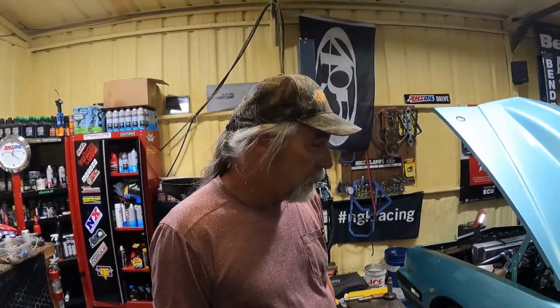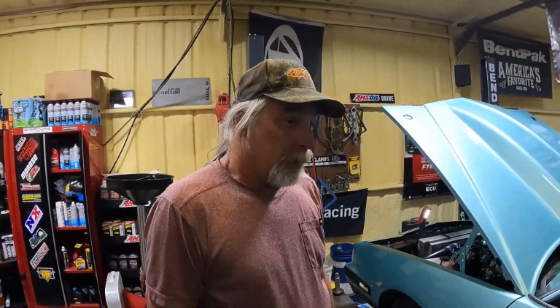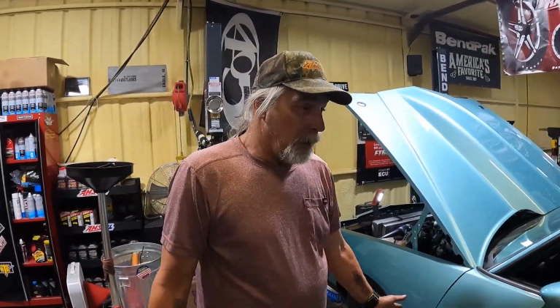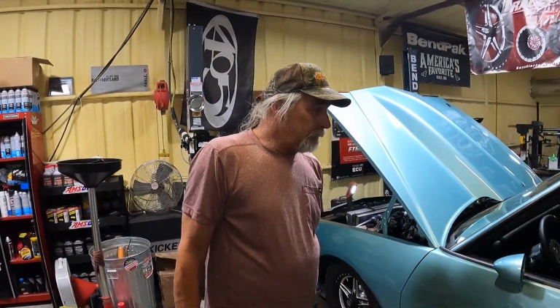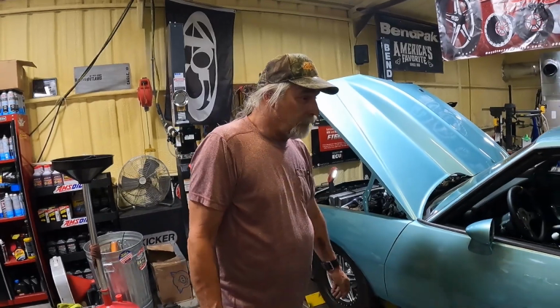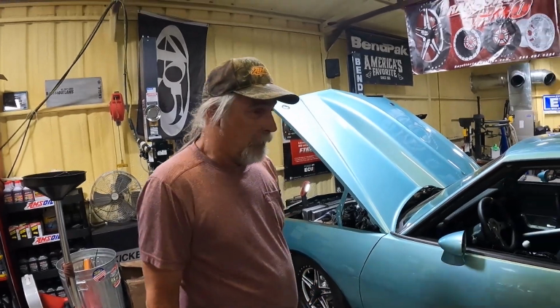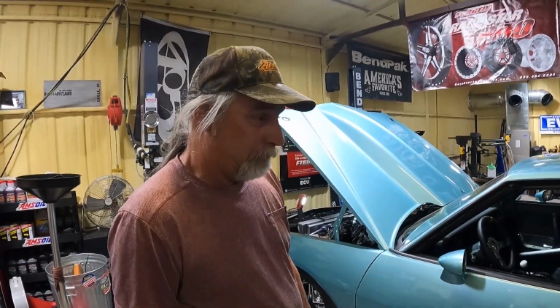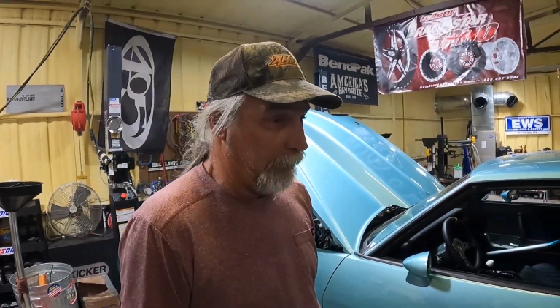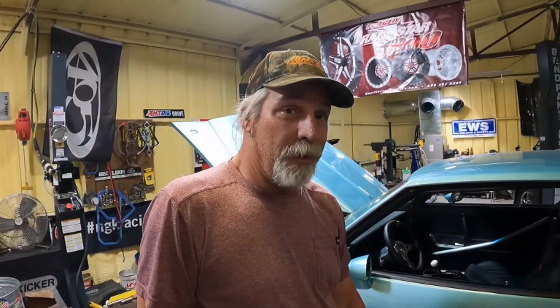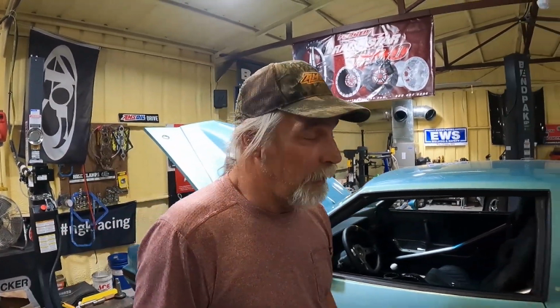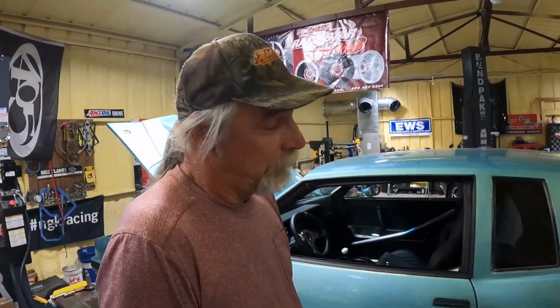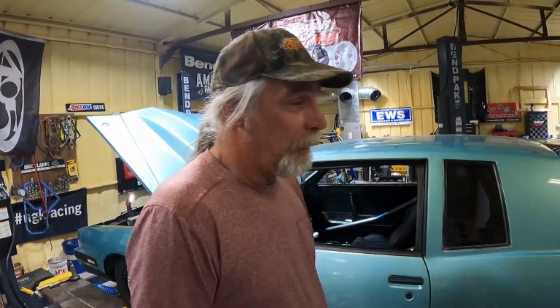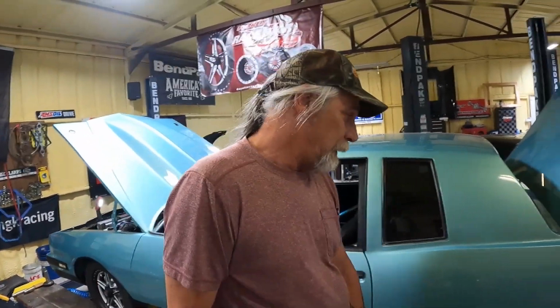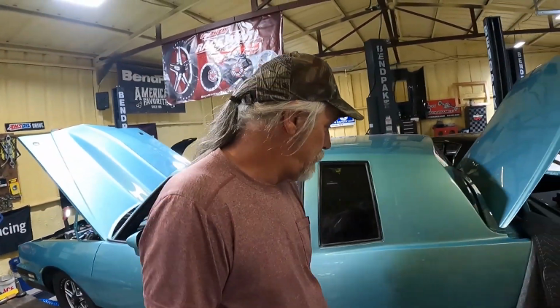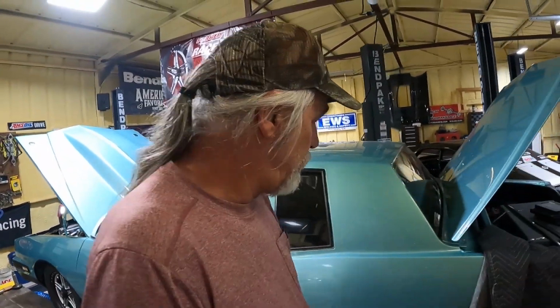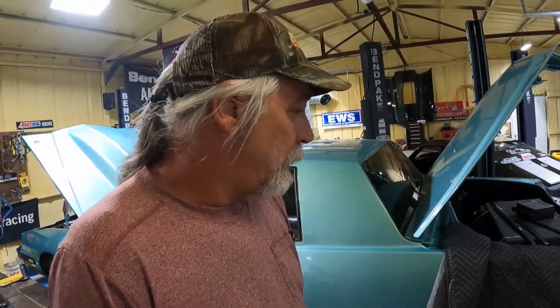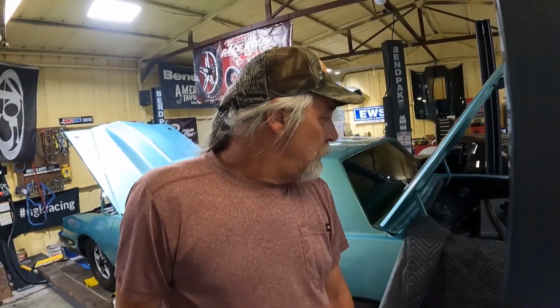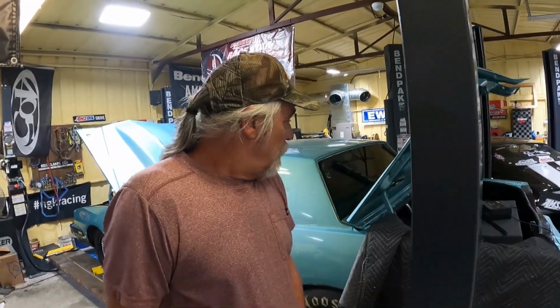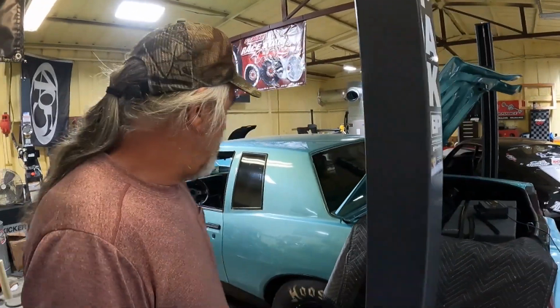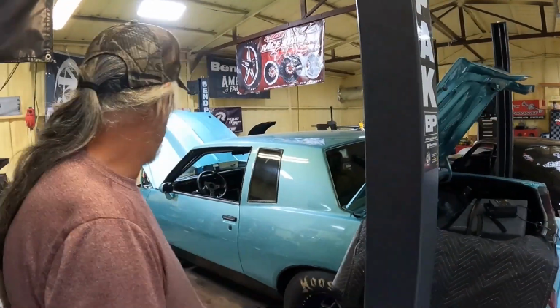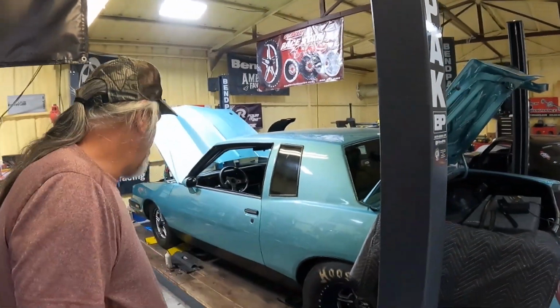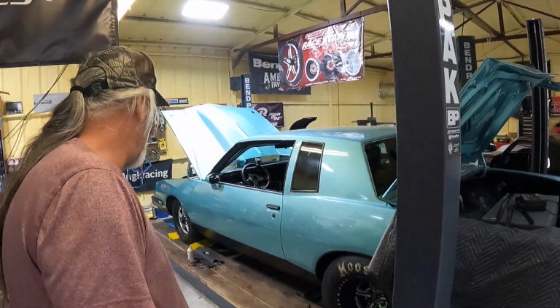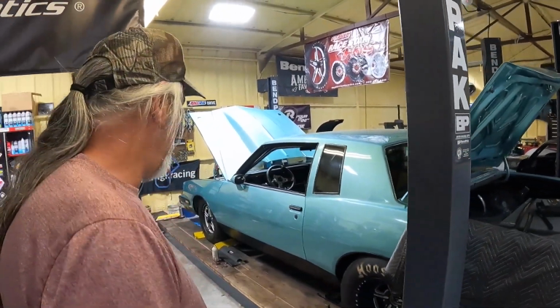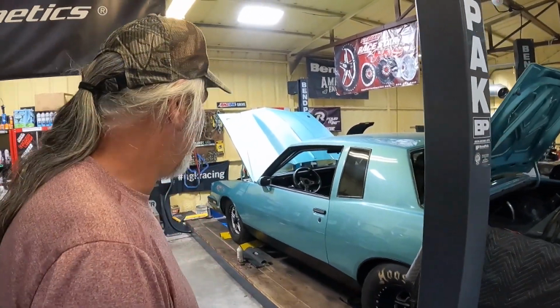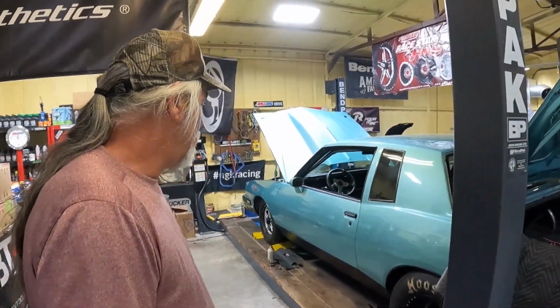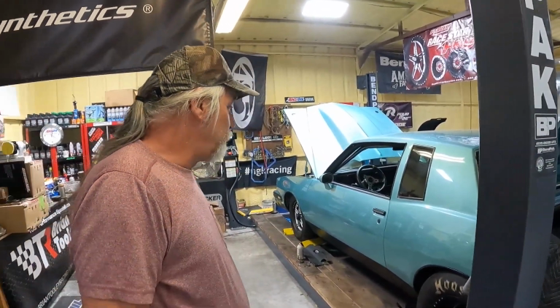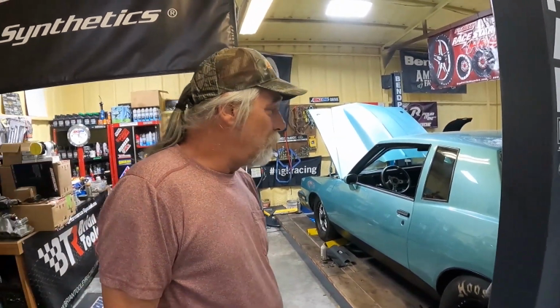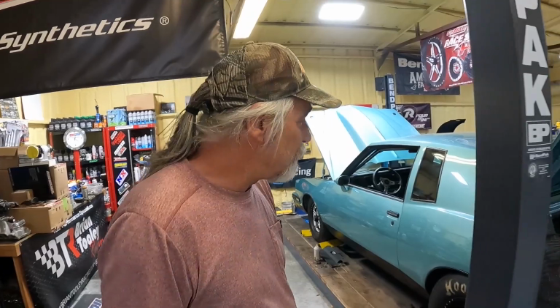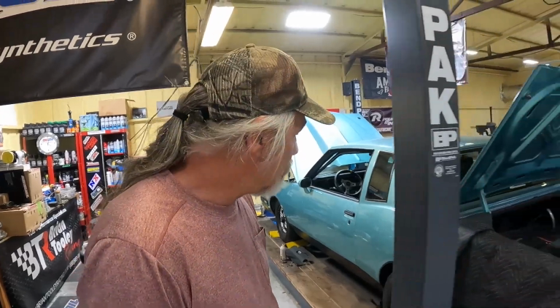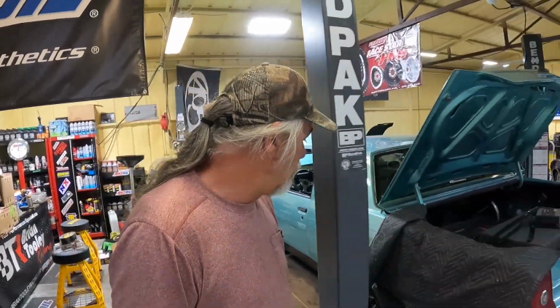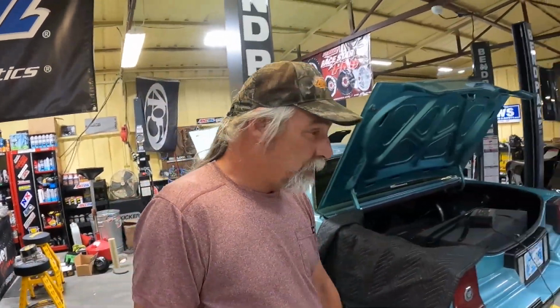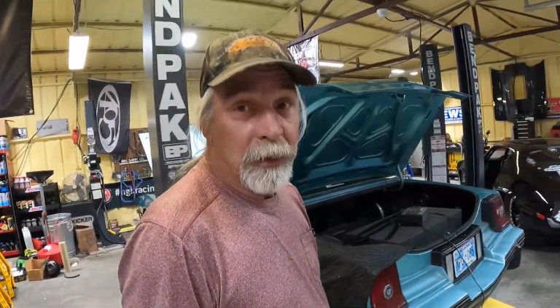They were commenting it had a $10,000 paint job. Well, not hardly. I'm not going to say what the paint job cost, but it wasn't anywhere near $10,000.